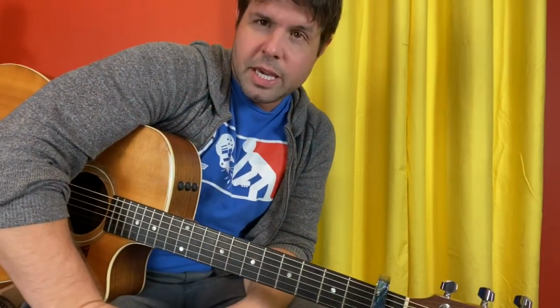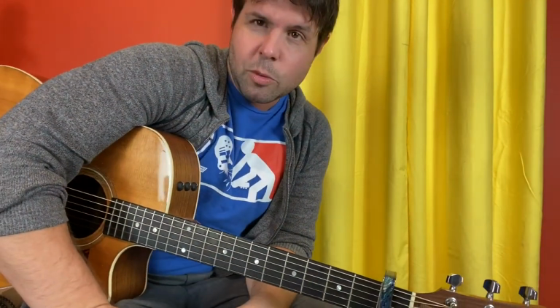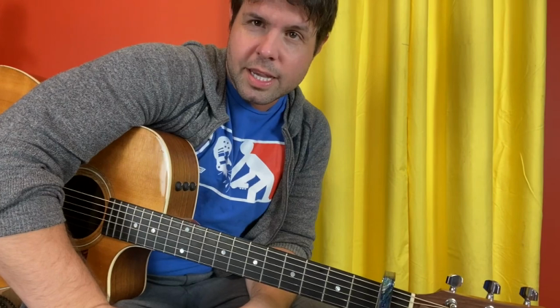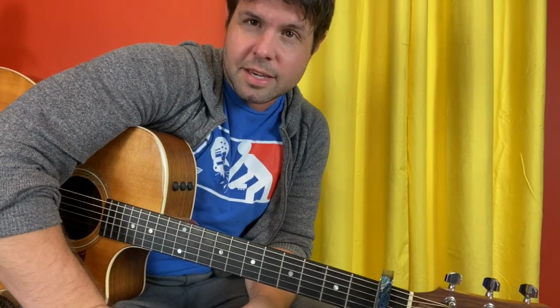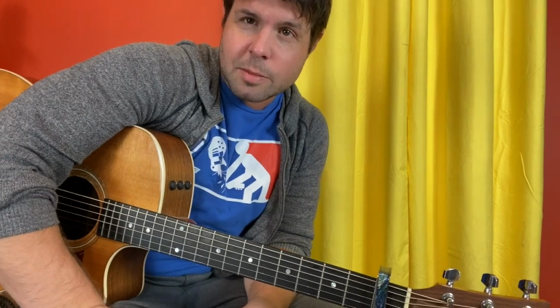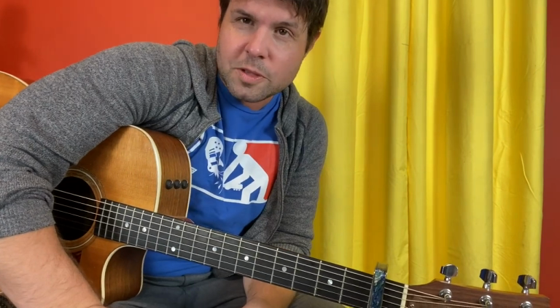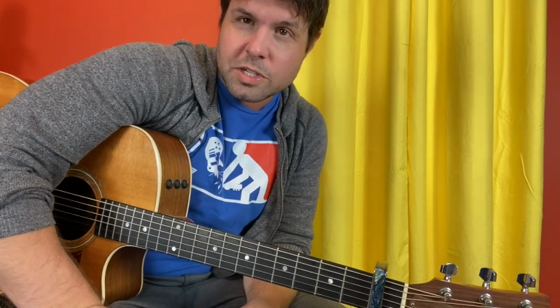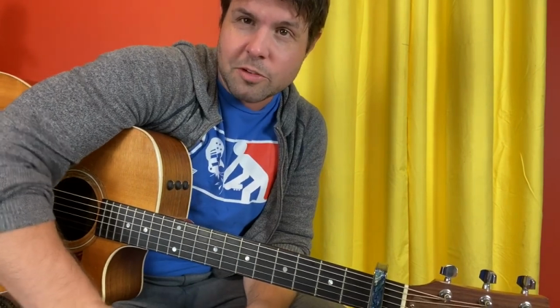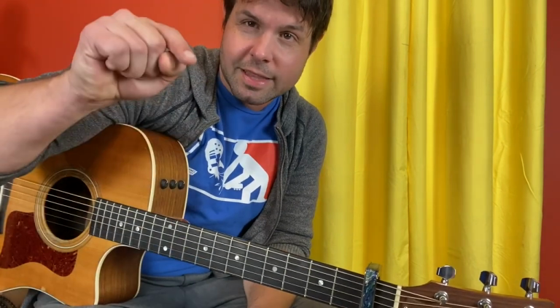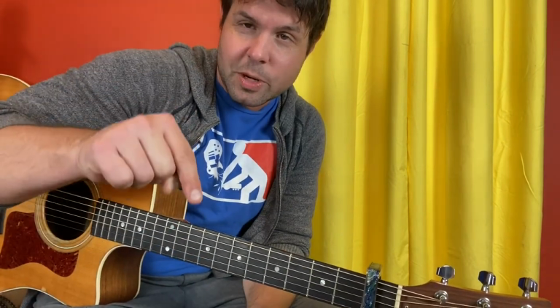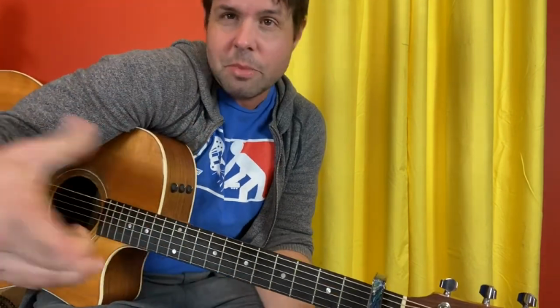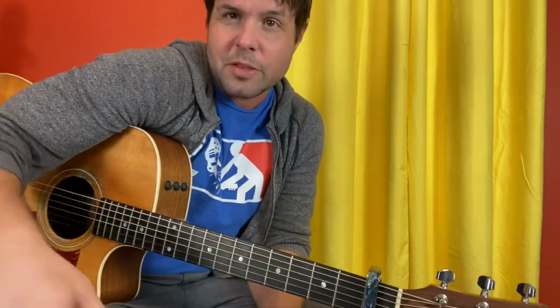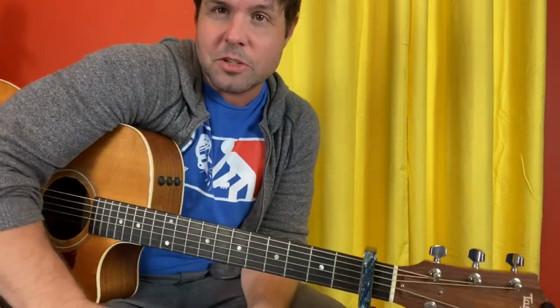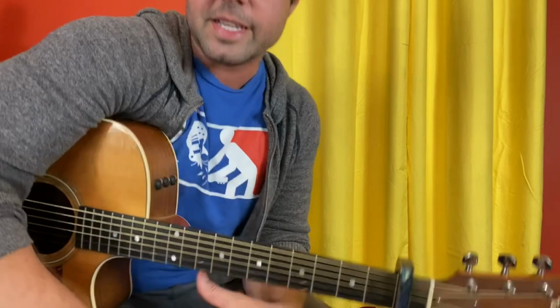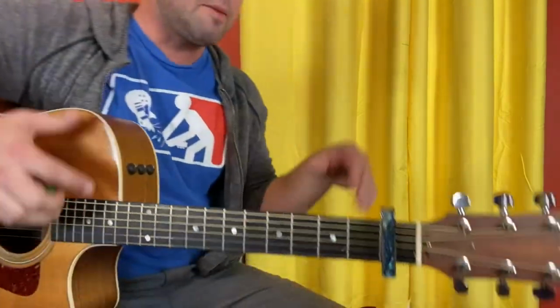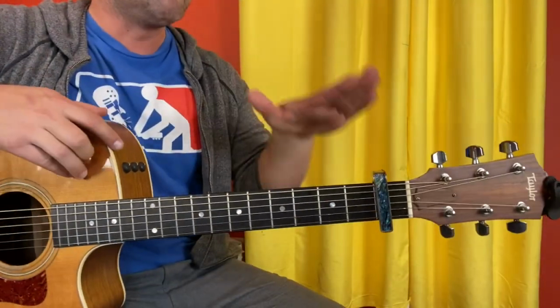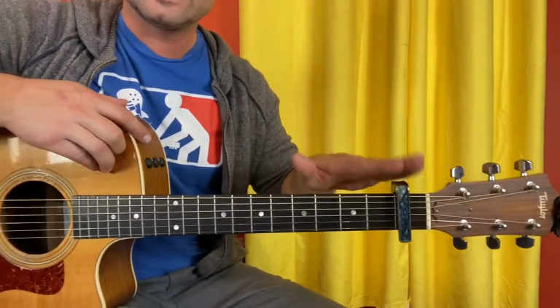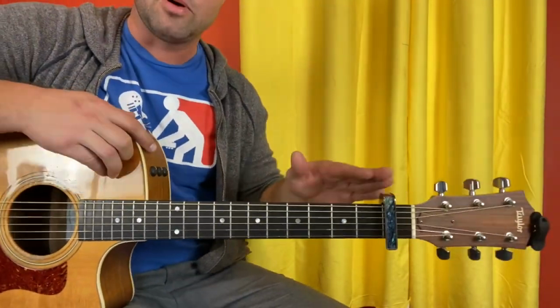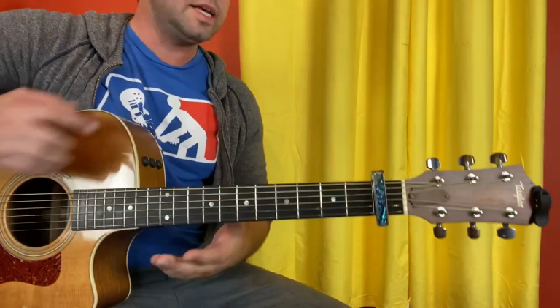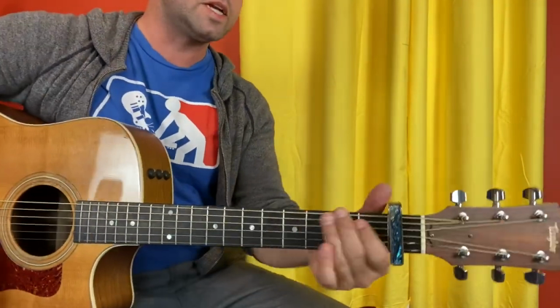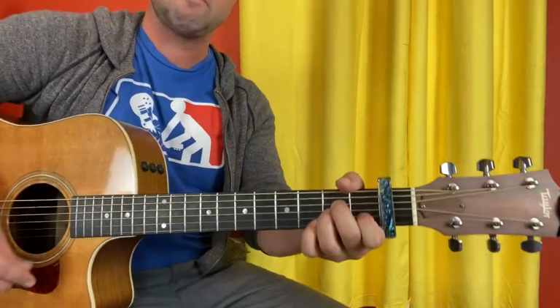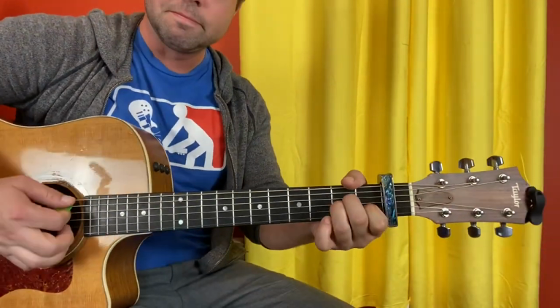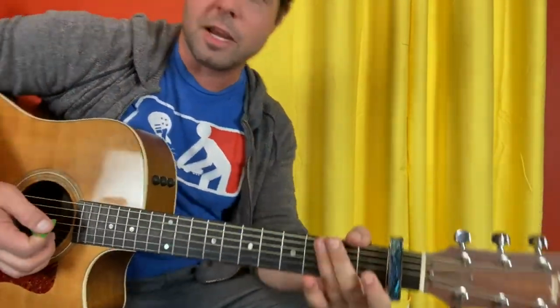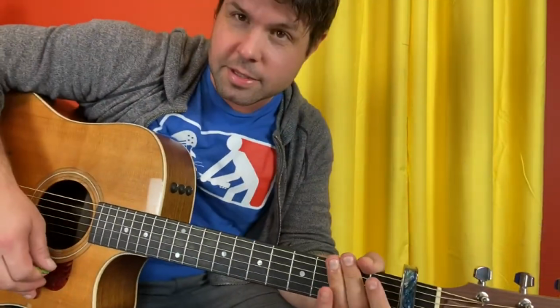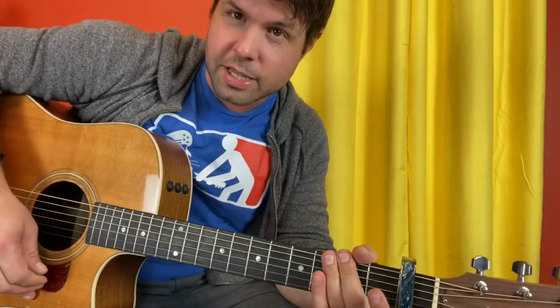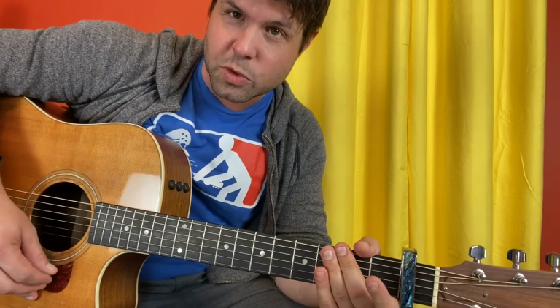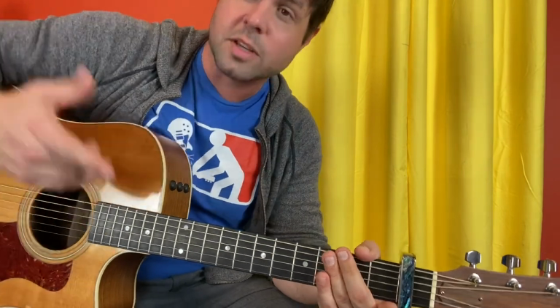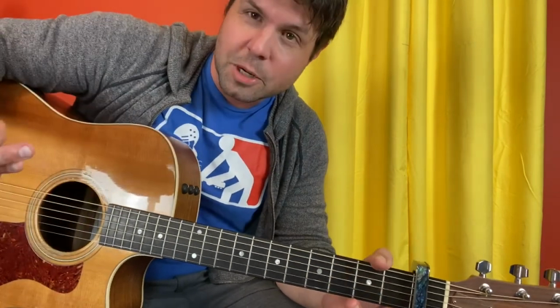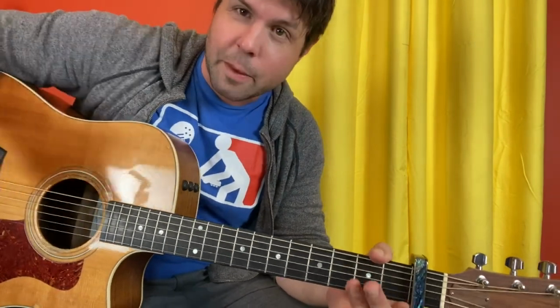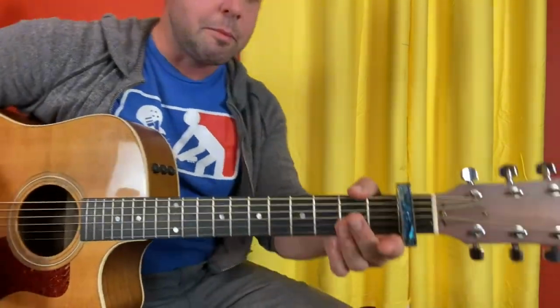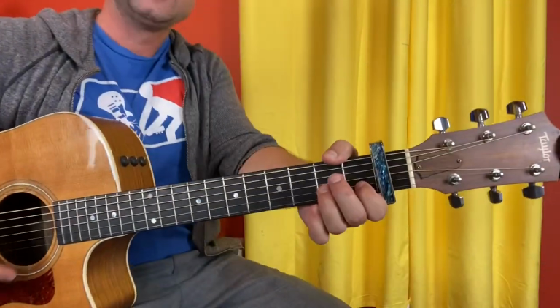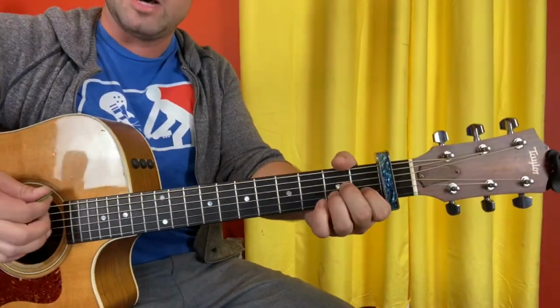I will put a link to the exact performance I am referring to in the description, but I'll bet they're pretty much all the same. Step one is capo one, and we're going to A minor. This, by the way, is a song that starts with the chorus, much like American Pie. A minor.